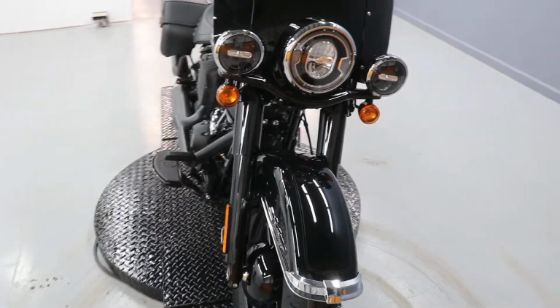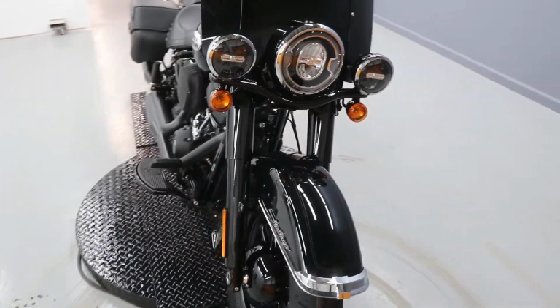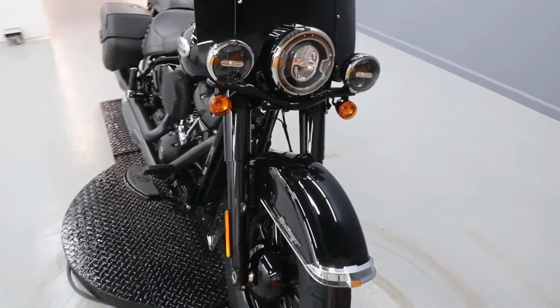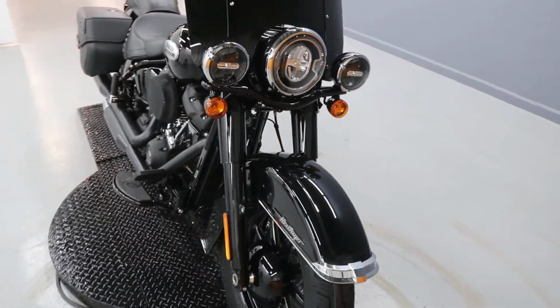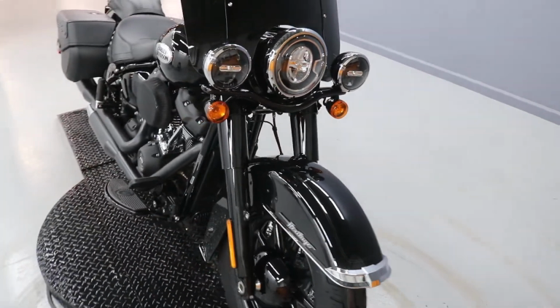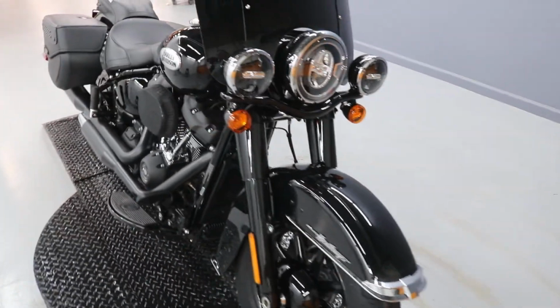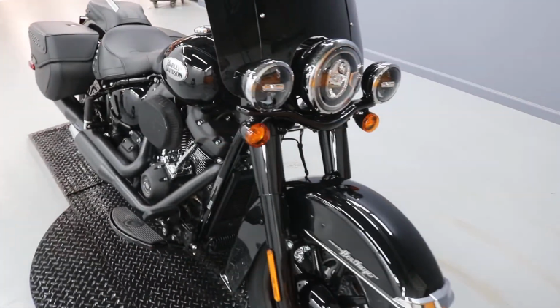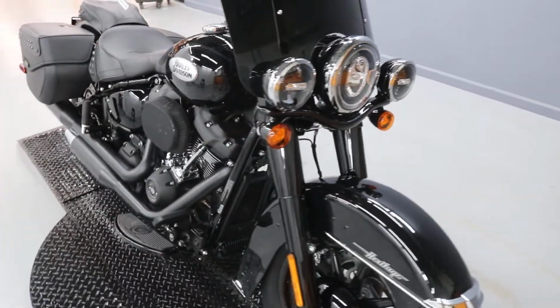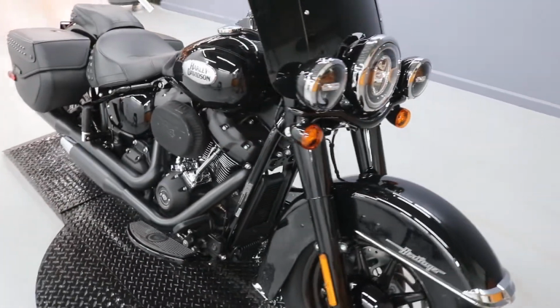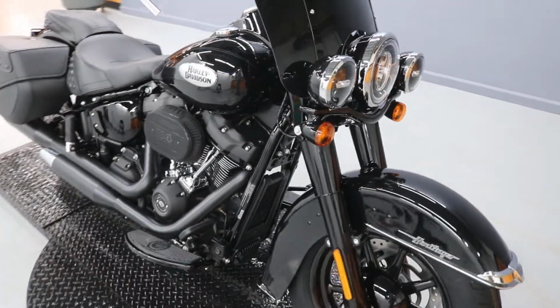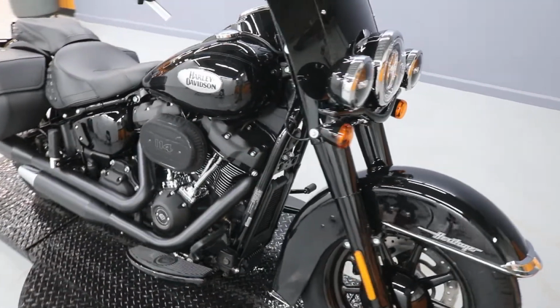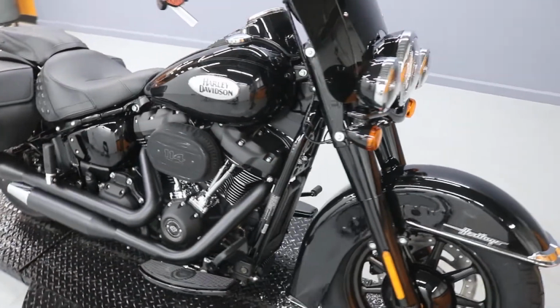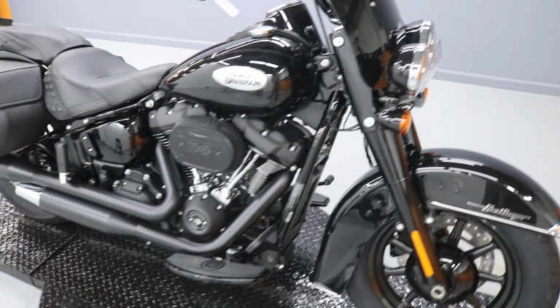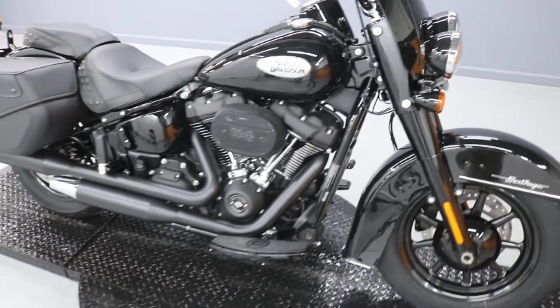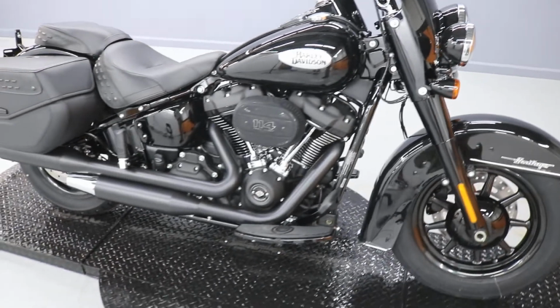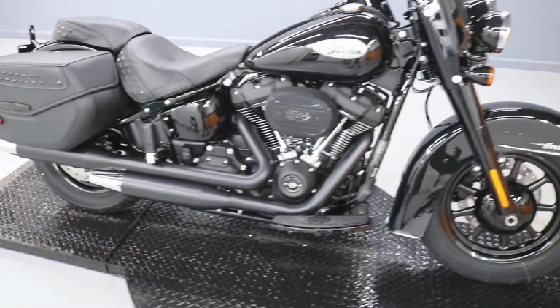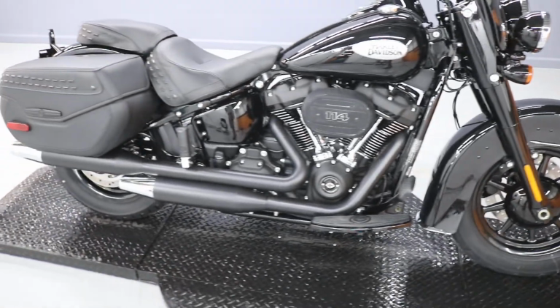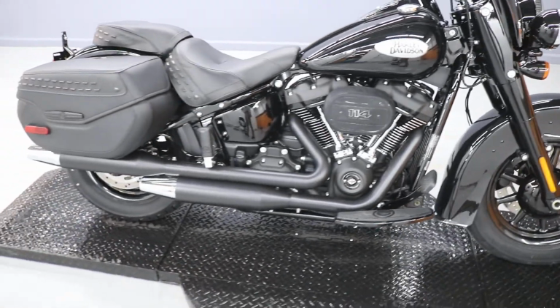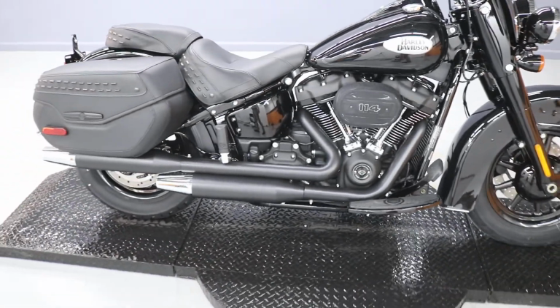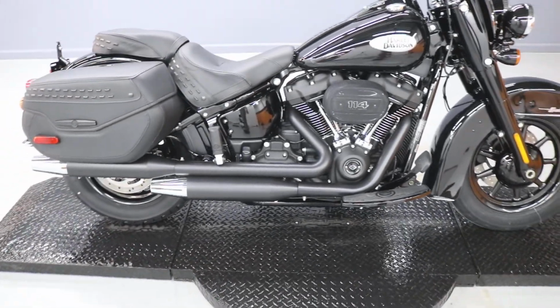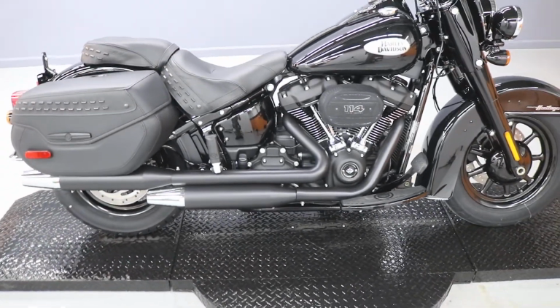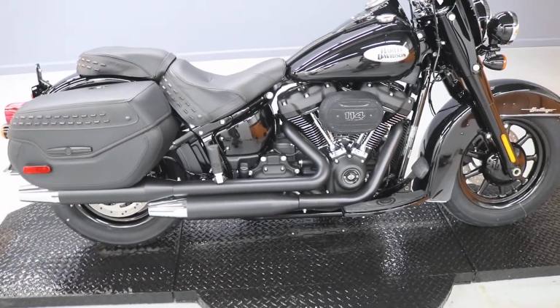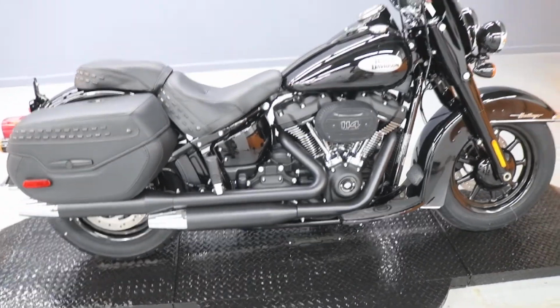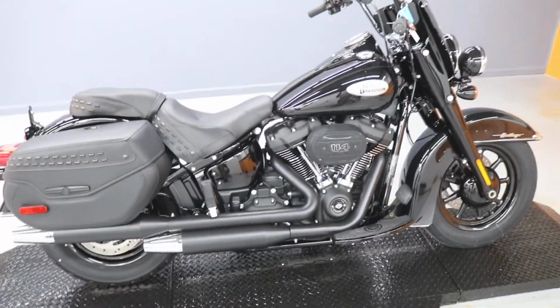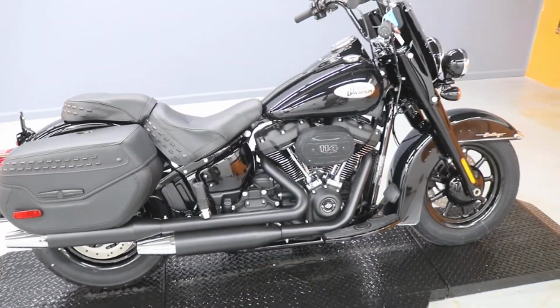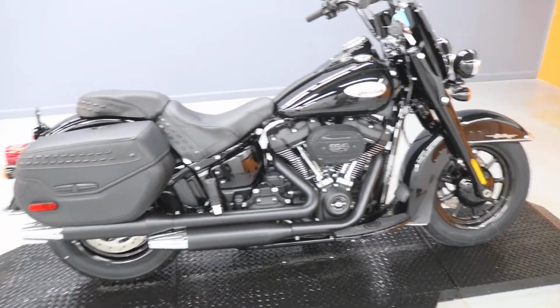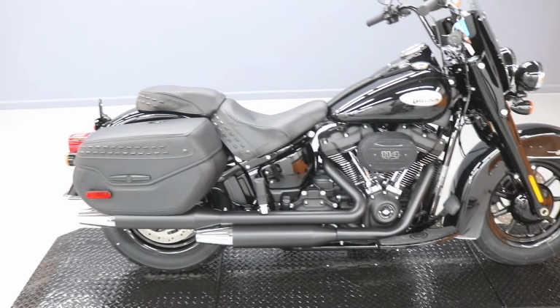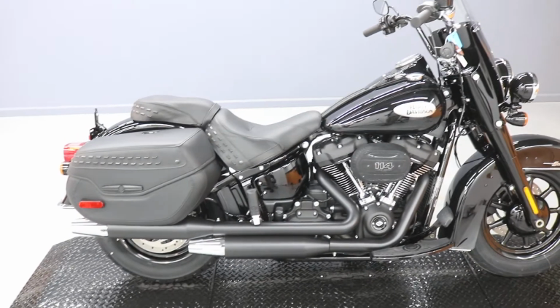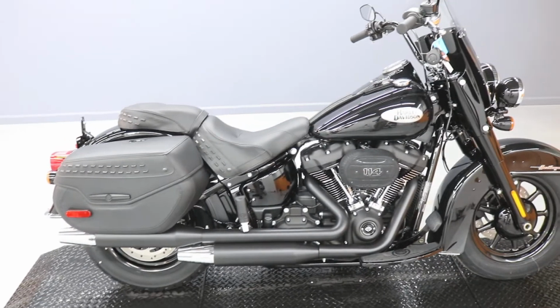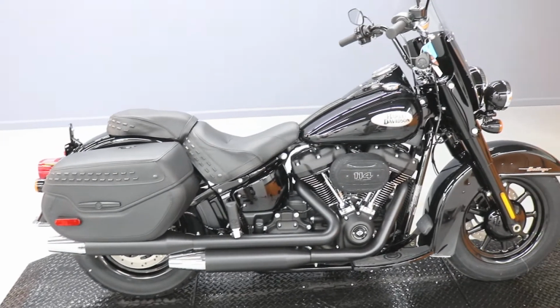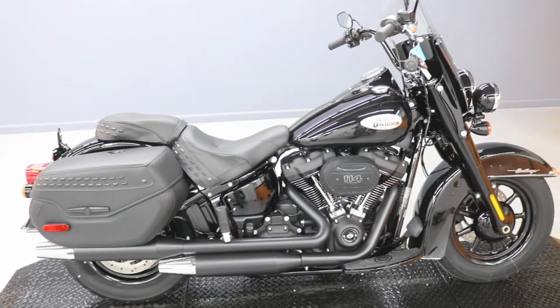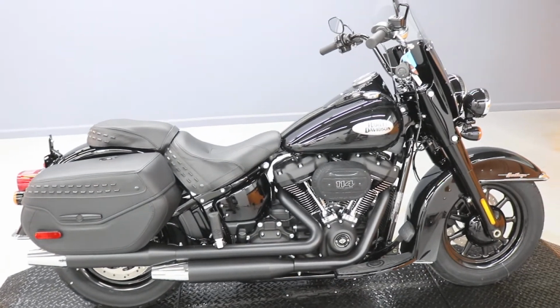It does have LED headlights and LED driving lights that can be turned on and off. If you're looking for a new Heritage, this is this year's model.